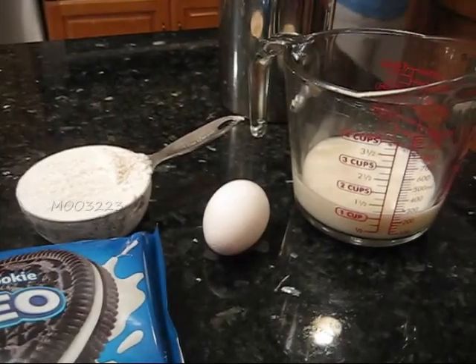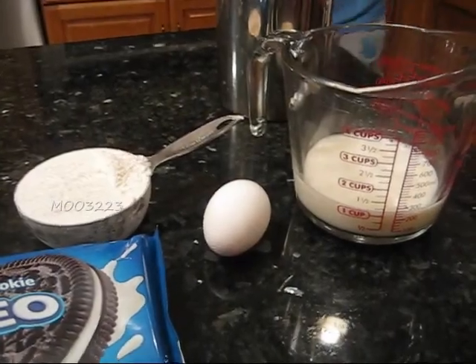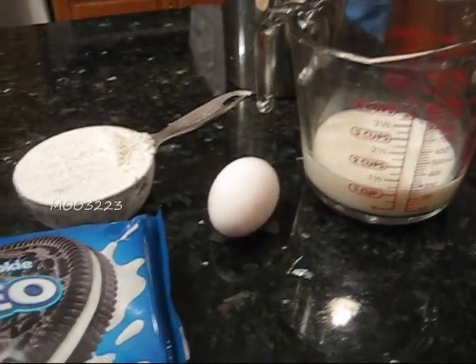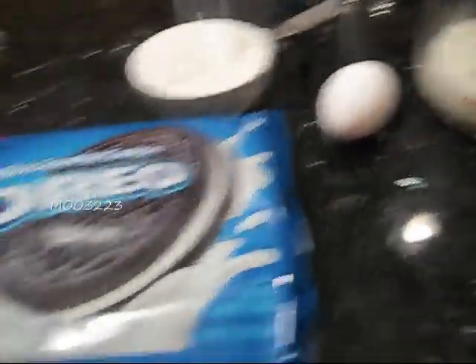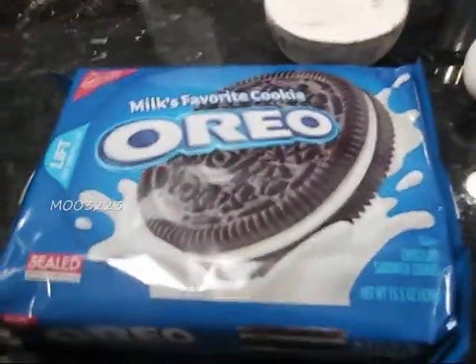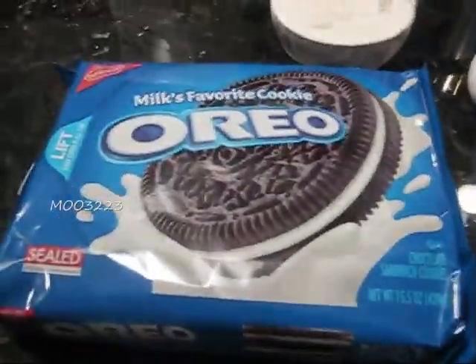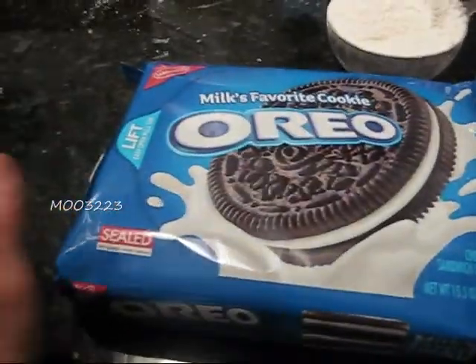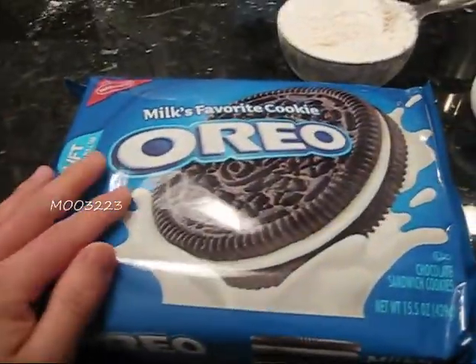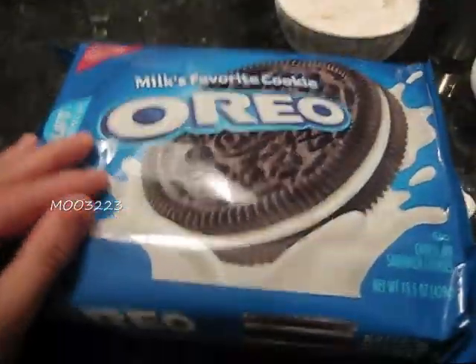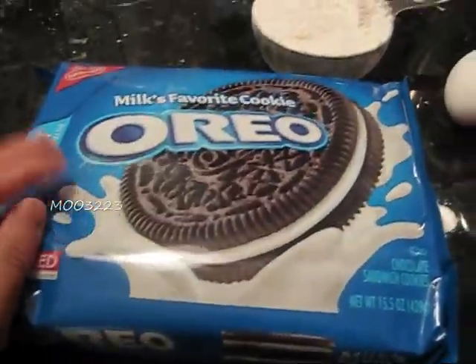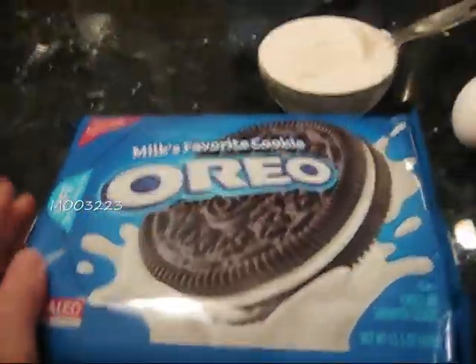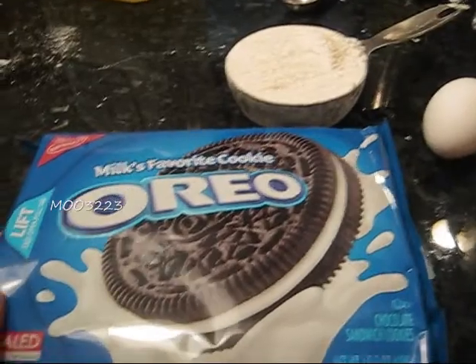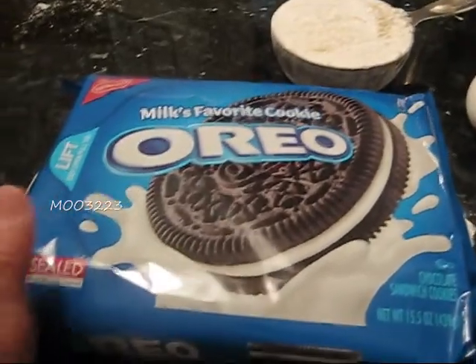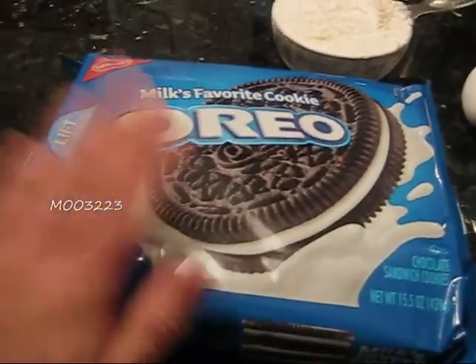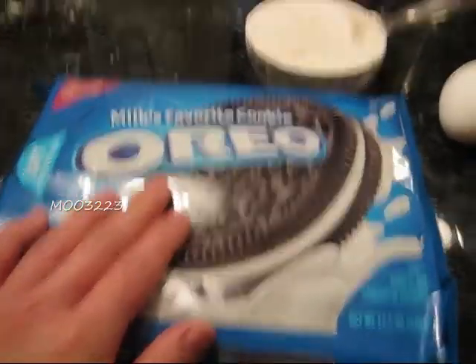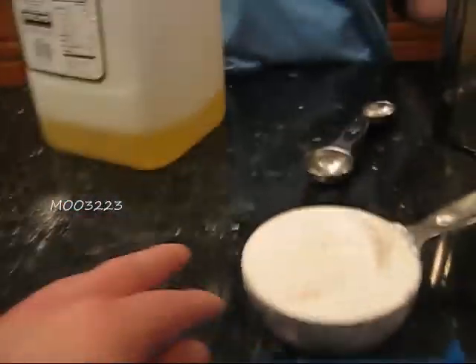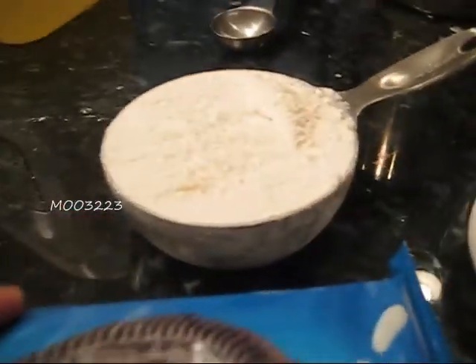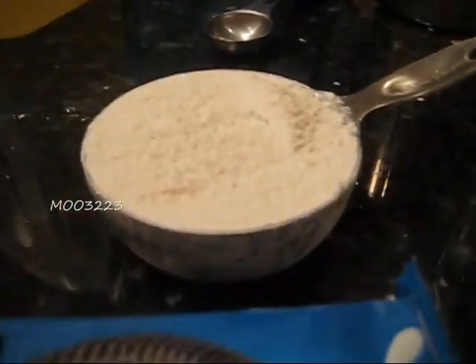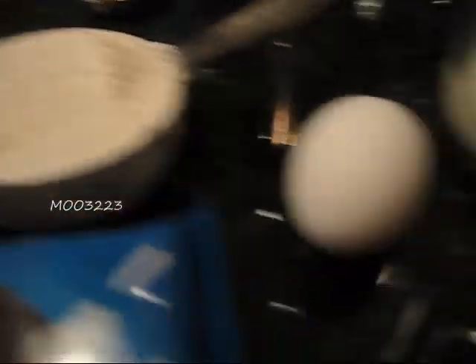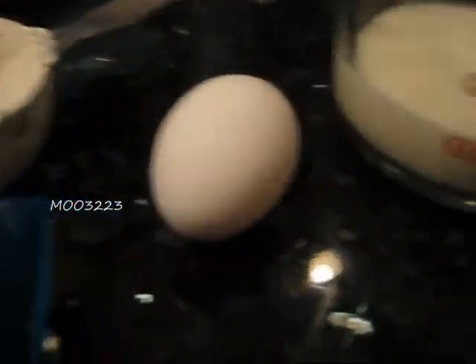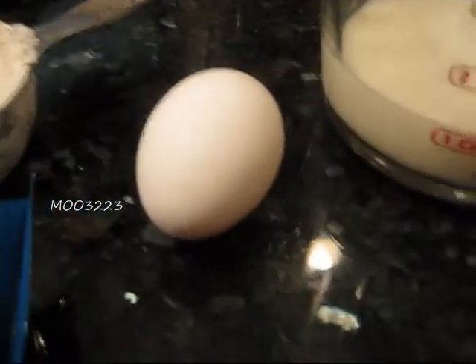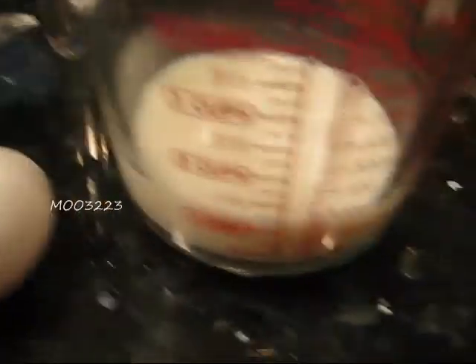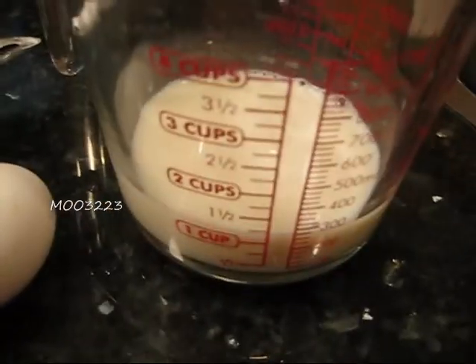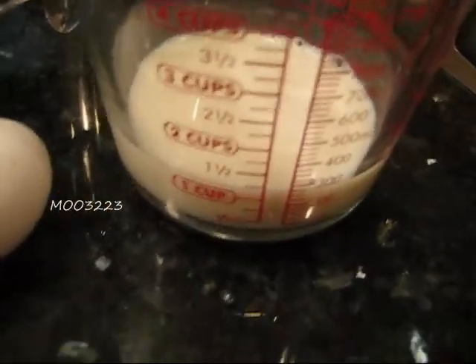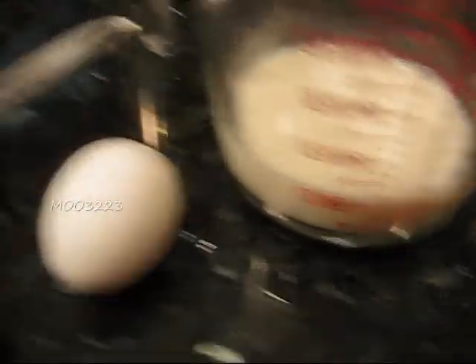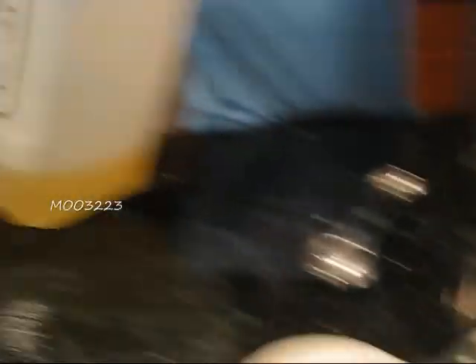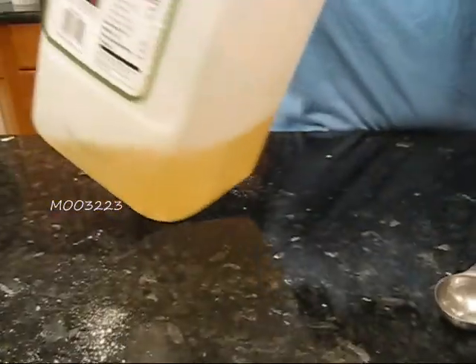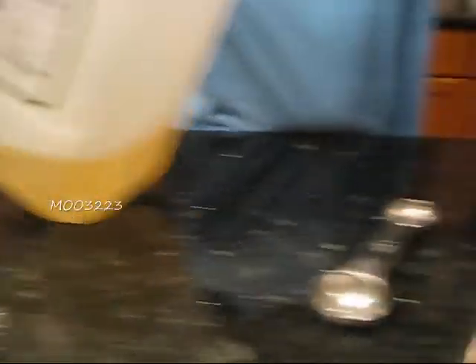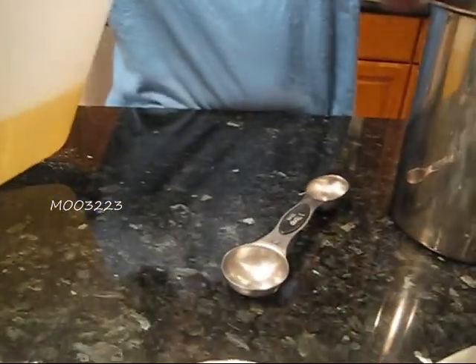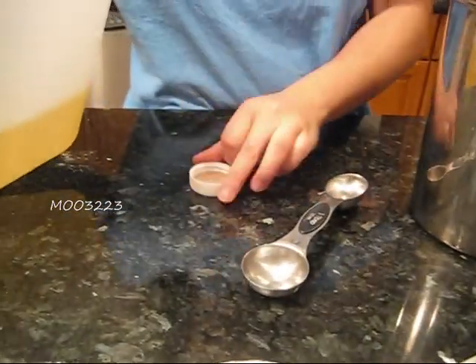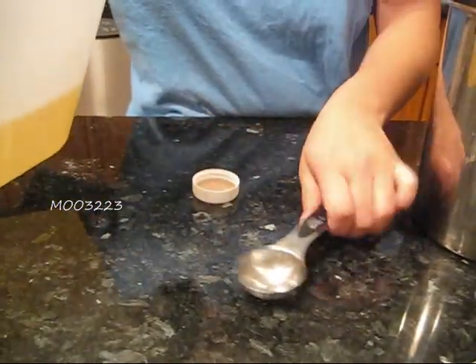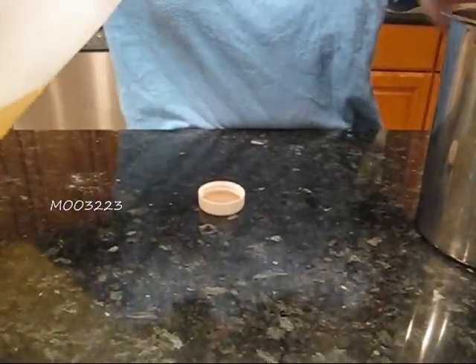Hi everyone! I'm going to show you how to make fried Oreos. You need Oreos, one cup of pancake mix, an egg, a cup of milk, and two tablespoons of oil.